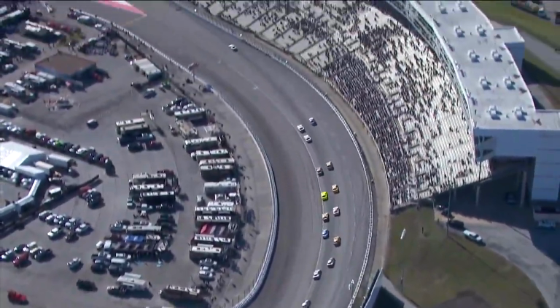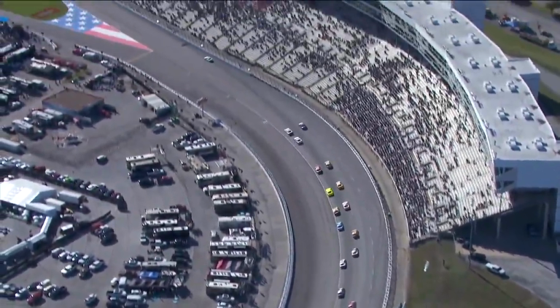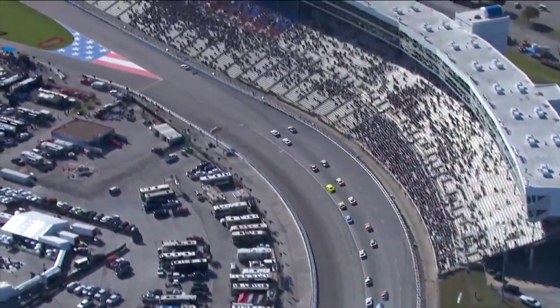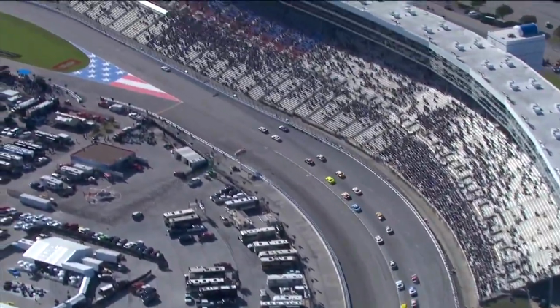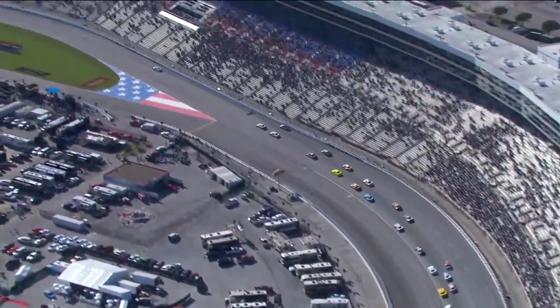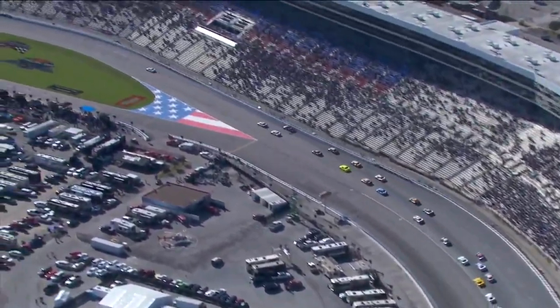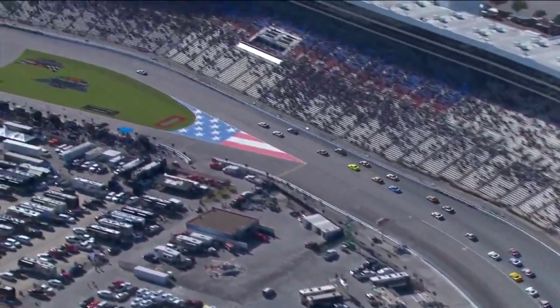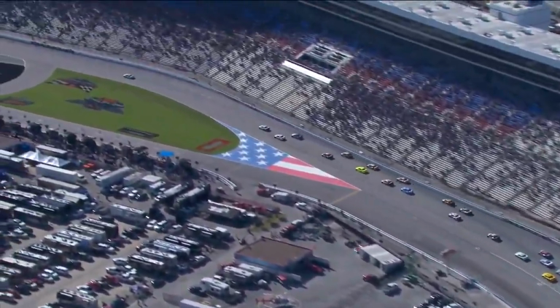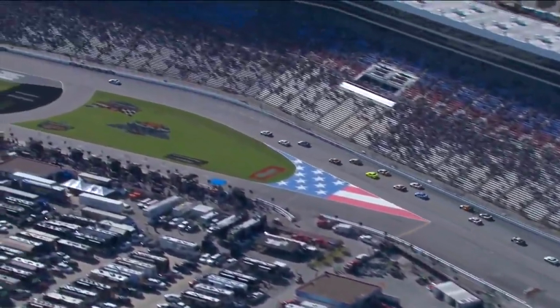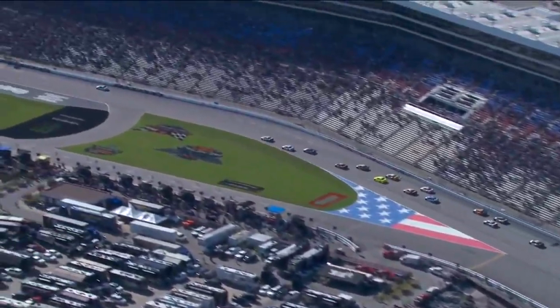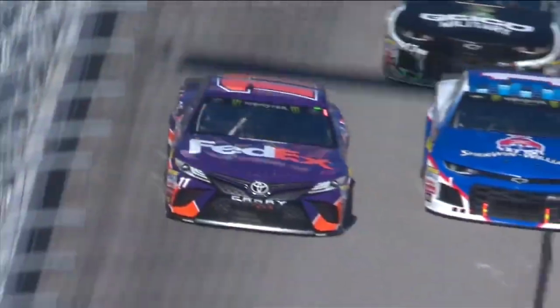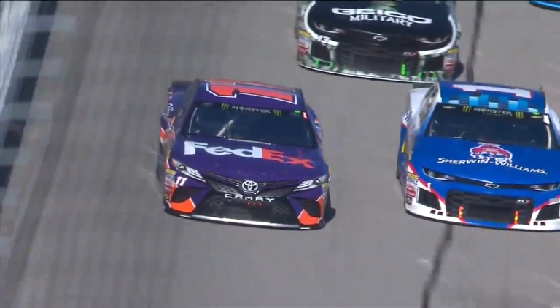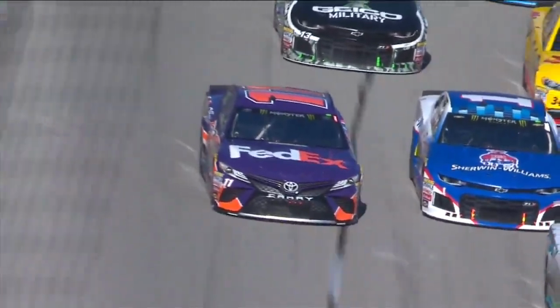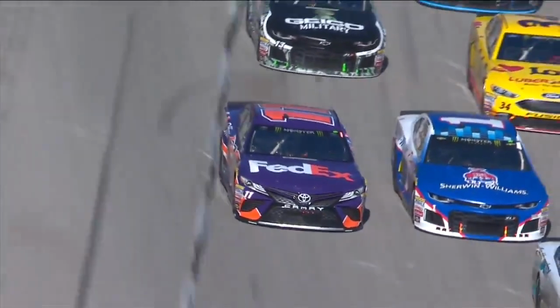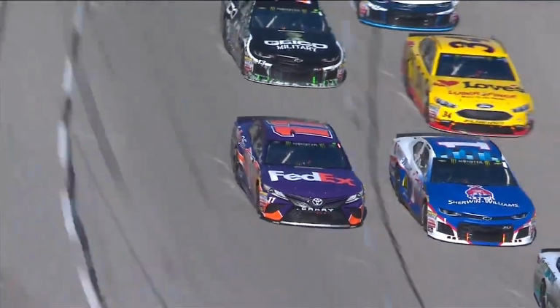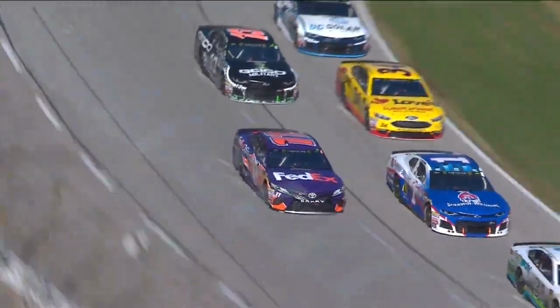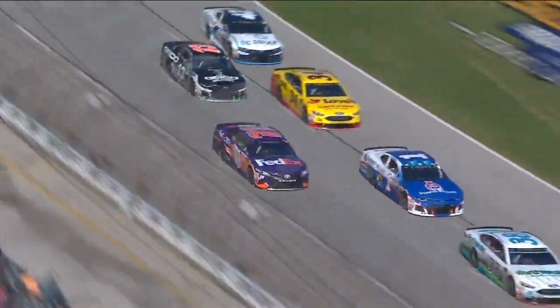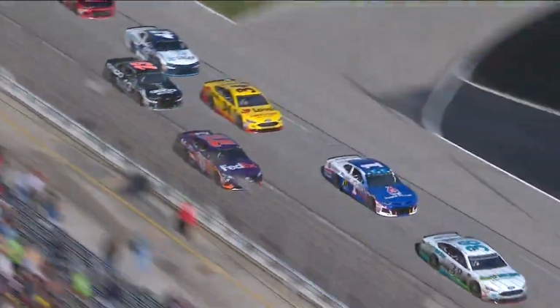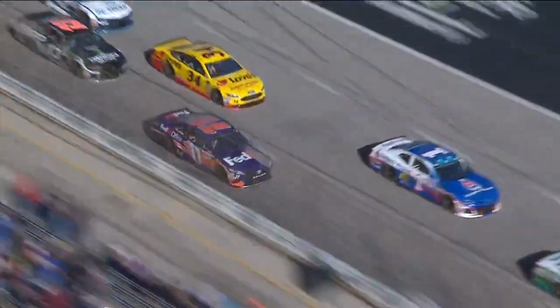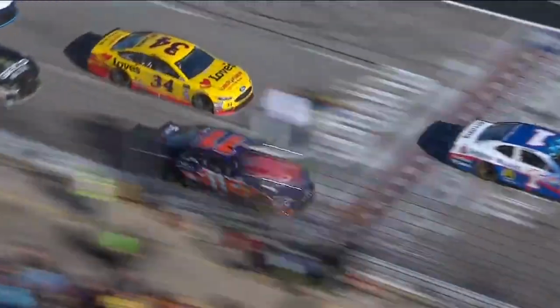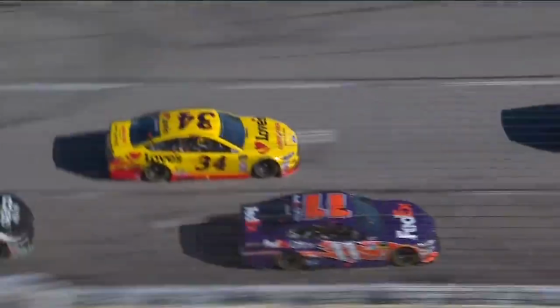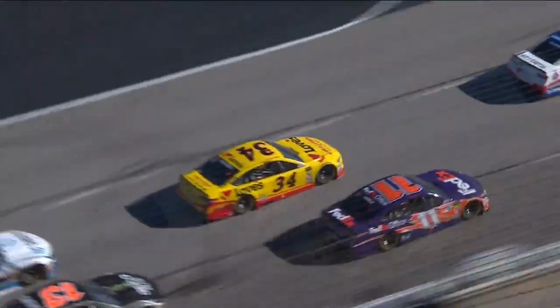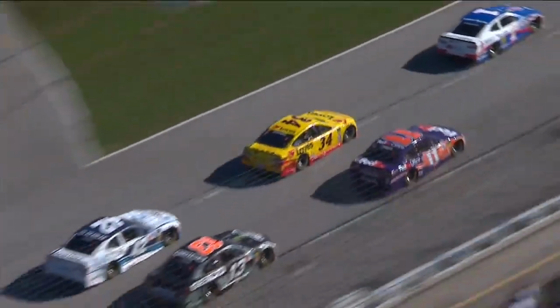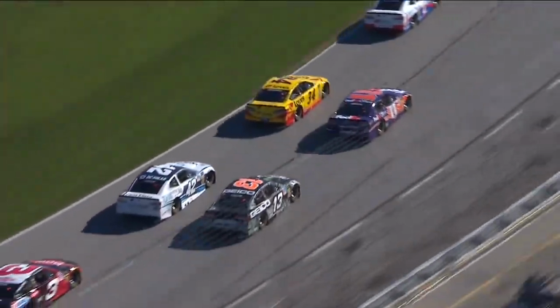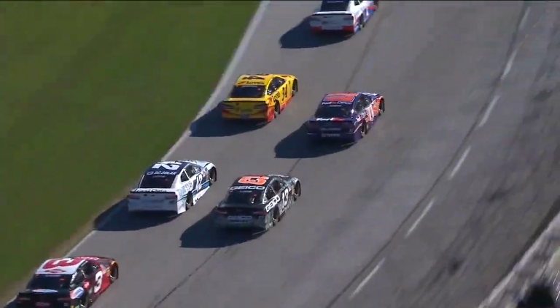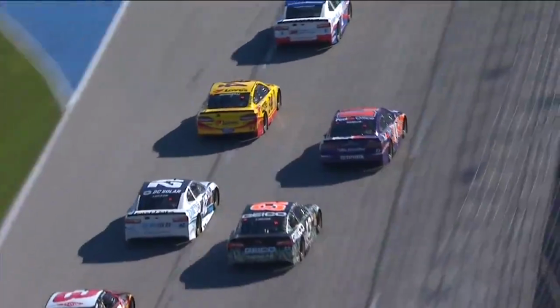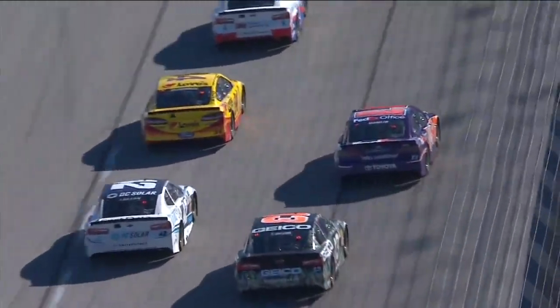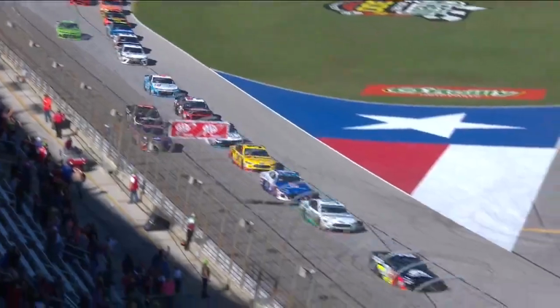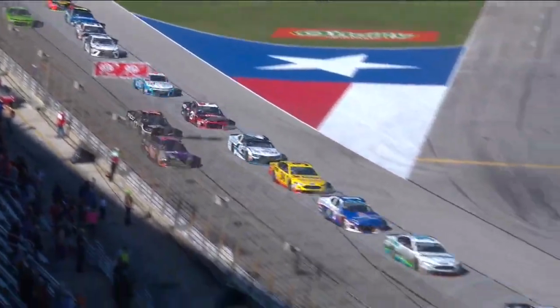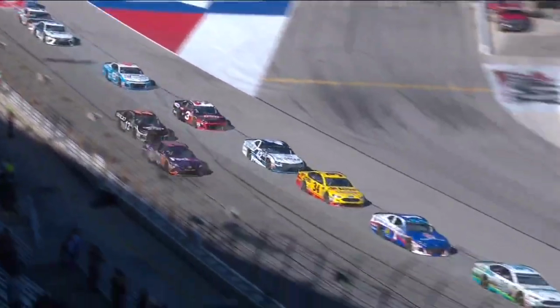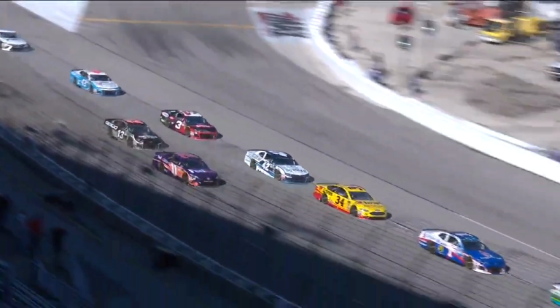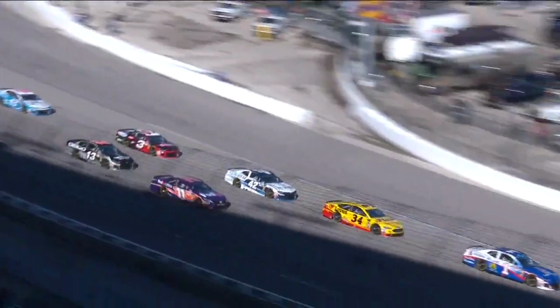We've seen cars on restarts — someone has a problem. Denny's smoking back there for a tire rub. So that contact with the 14 now has the 11 in a hole already.